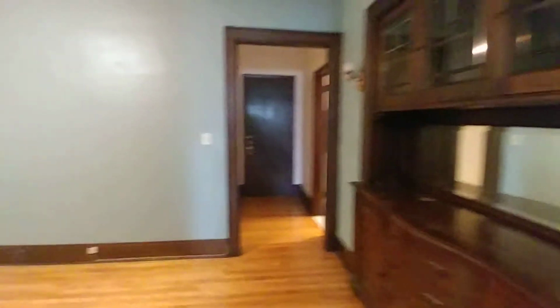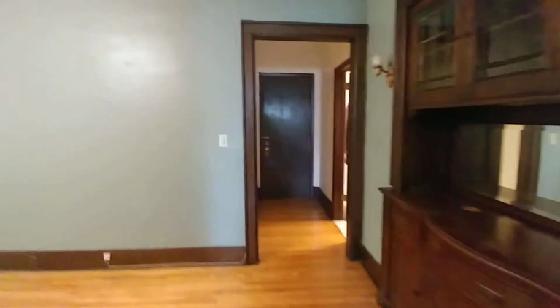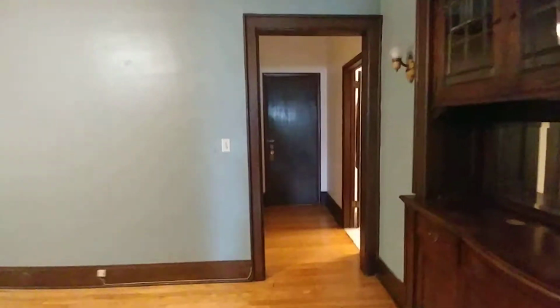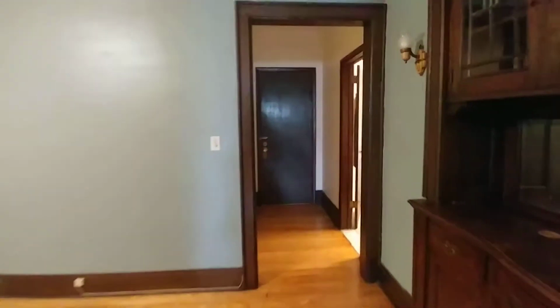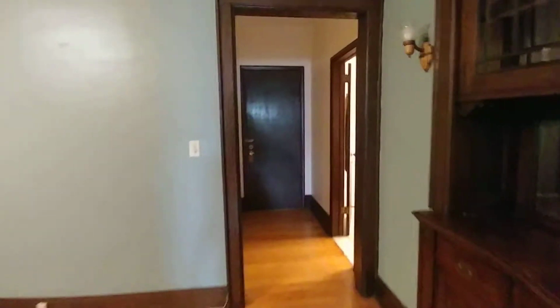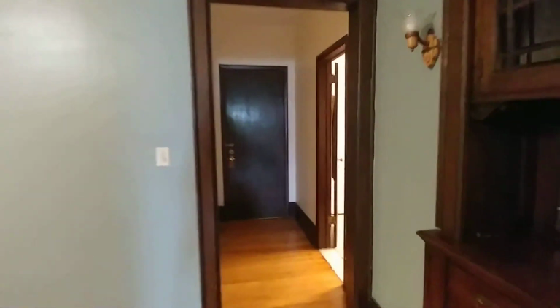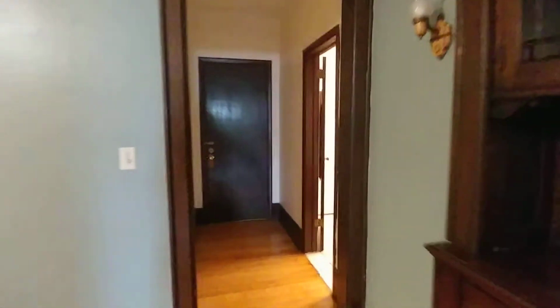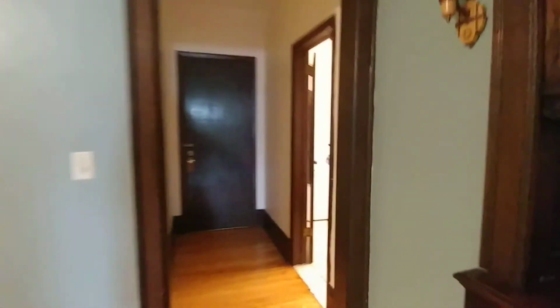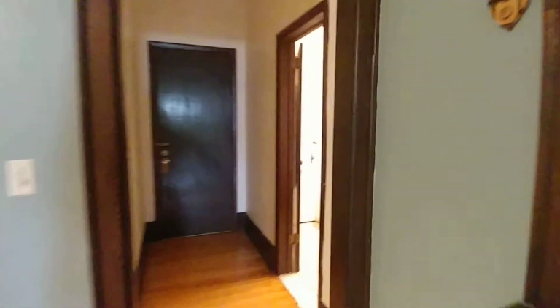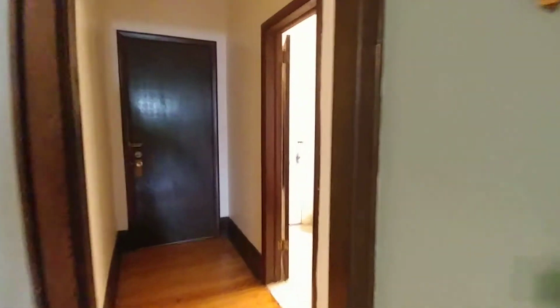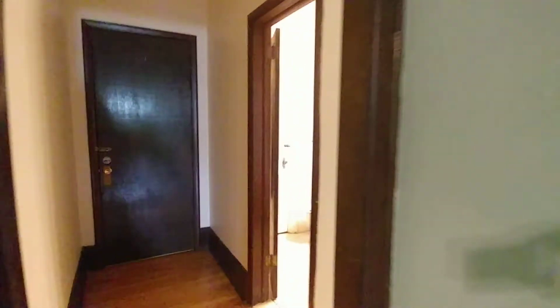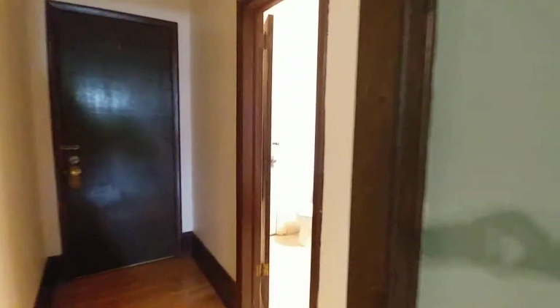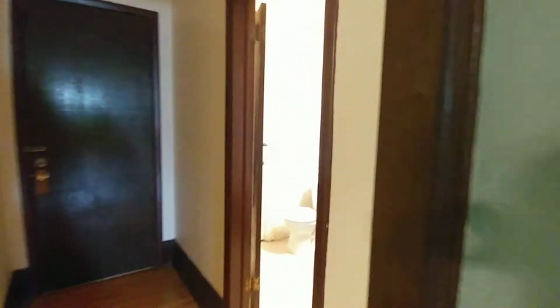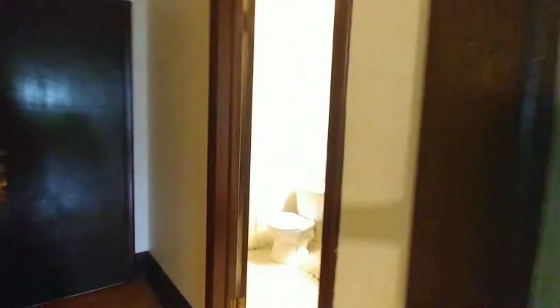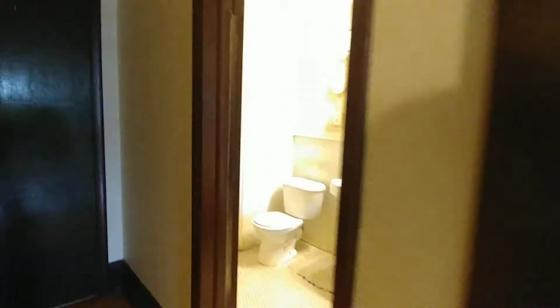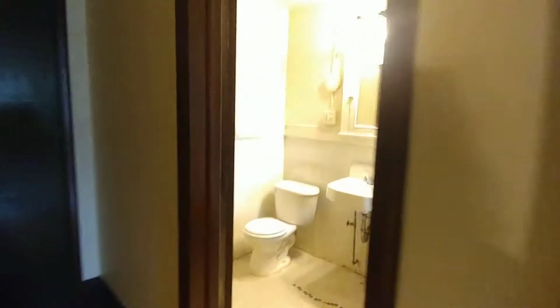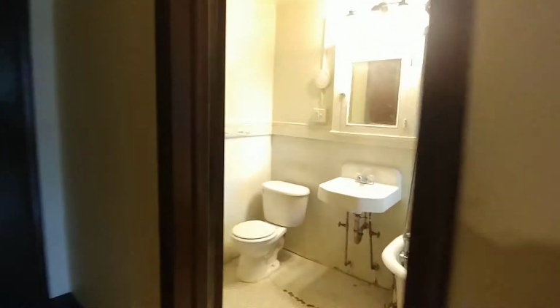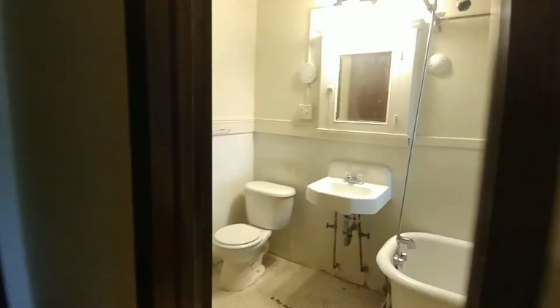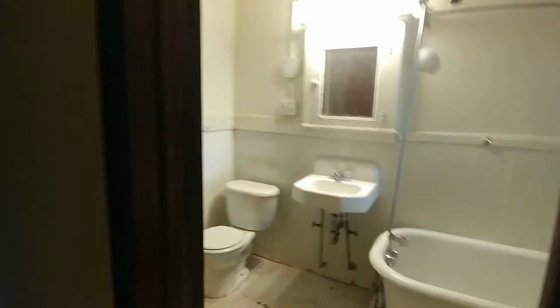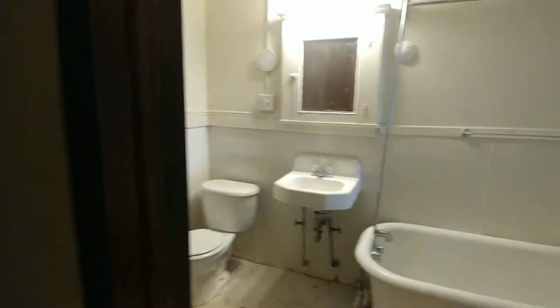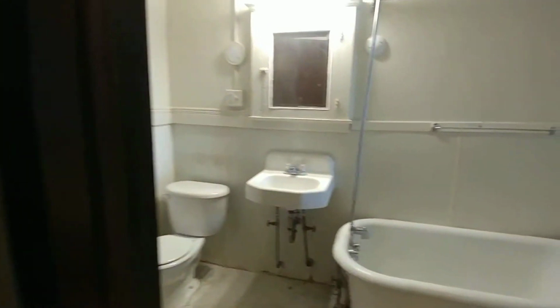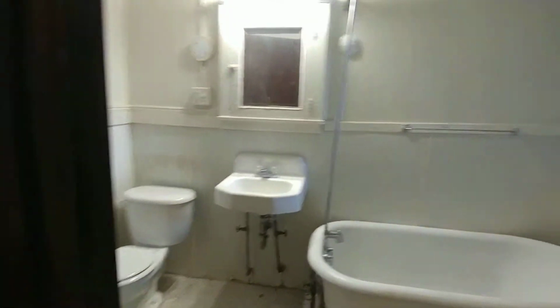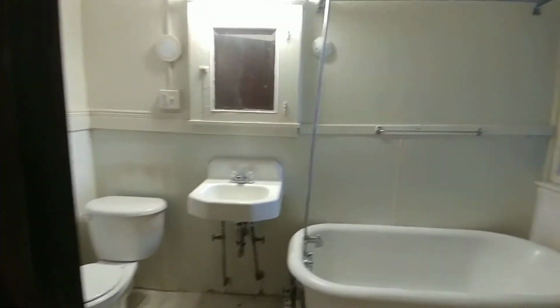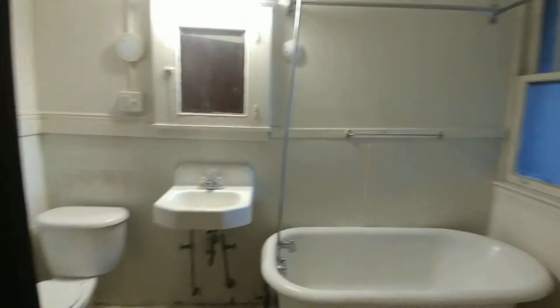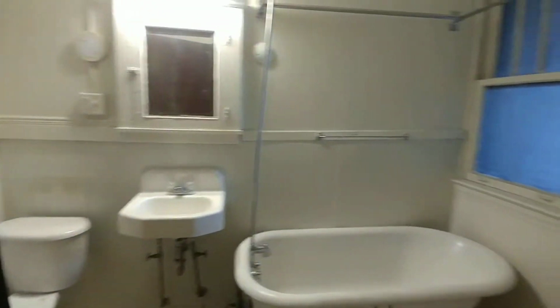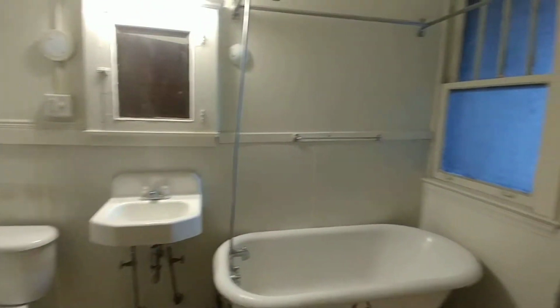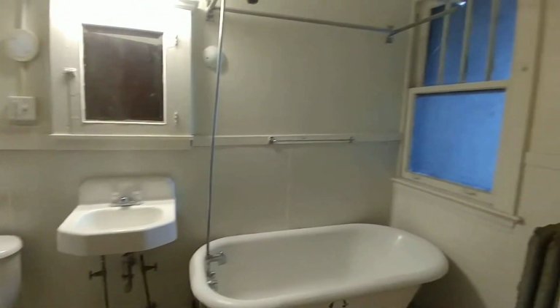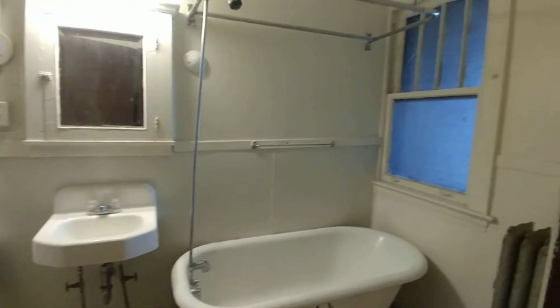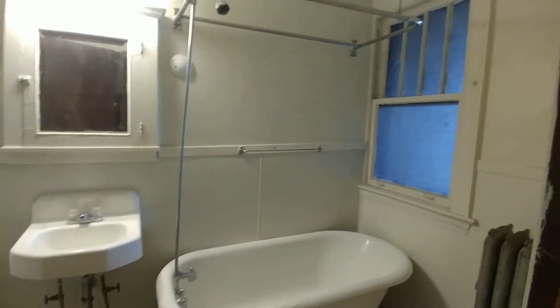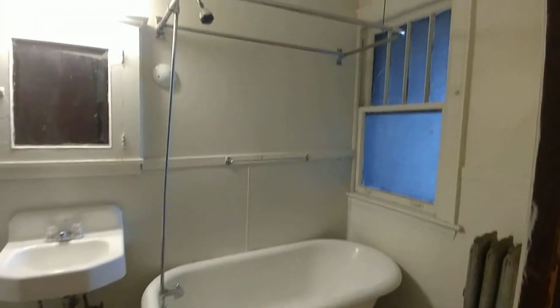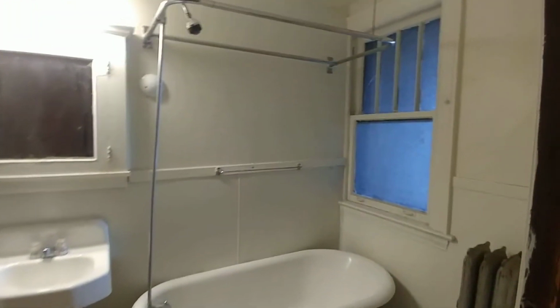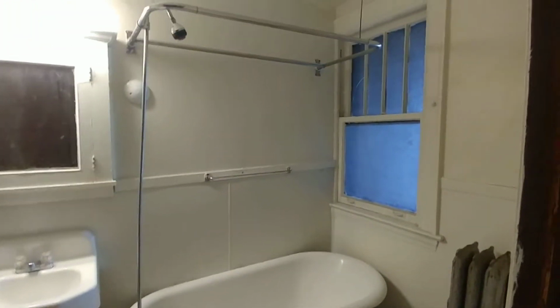We continue back through the living room where we came in — the bathroom. Clawfoot tub, lots of original fixtures.